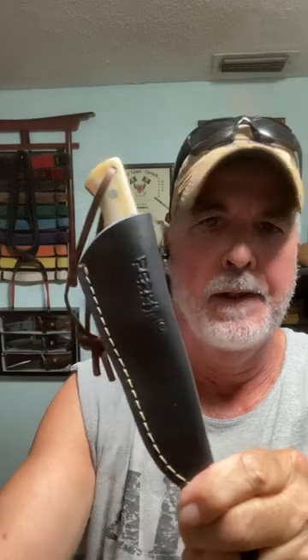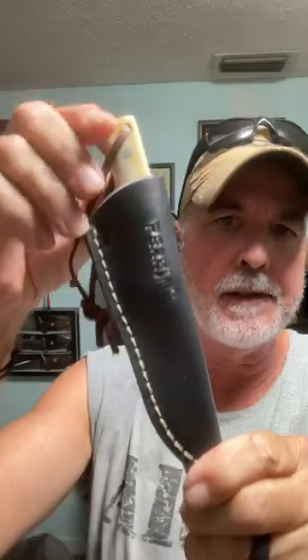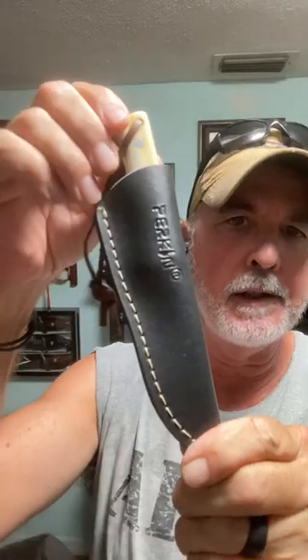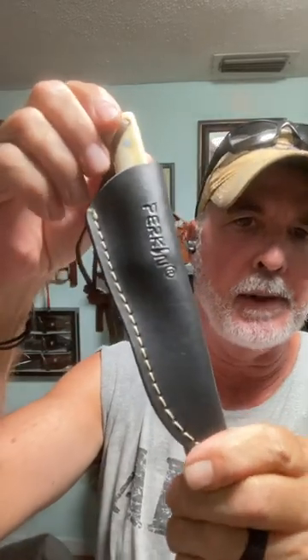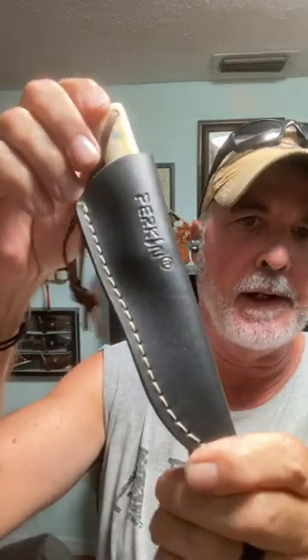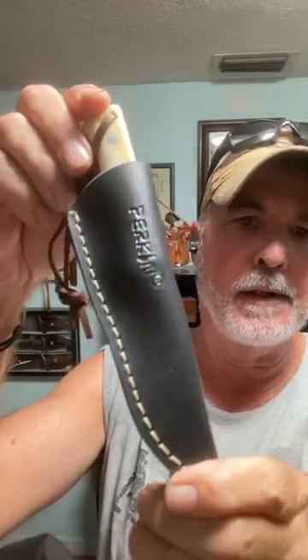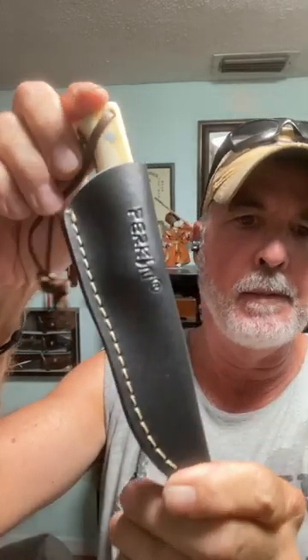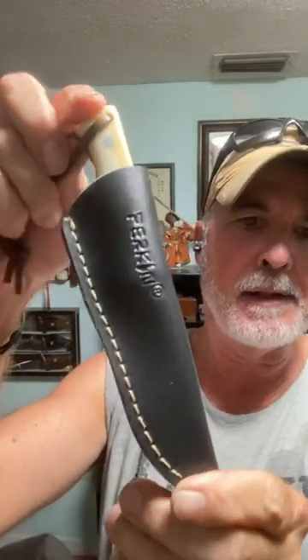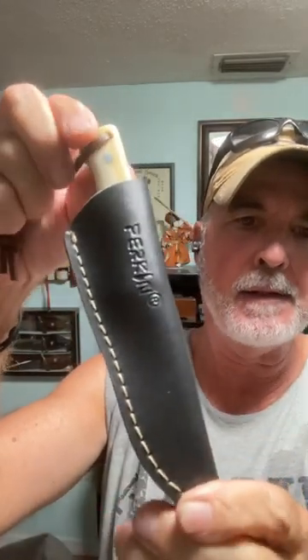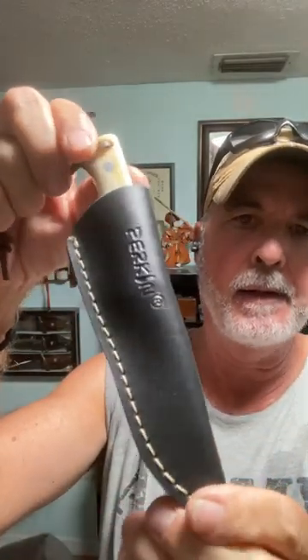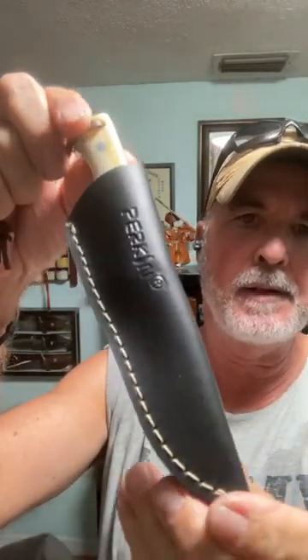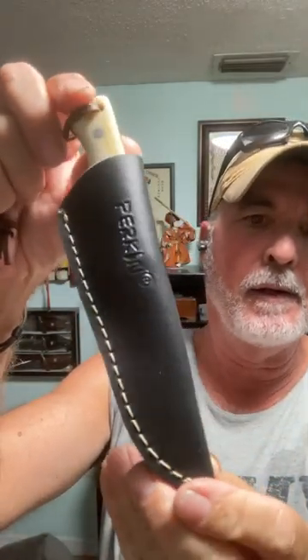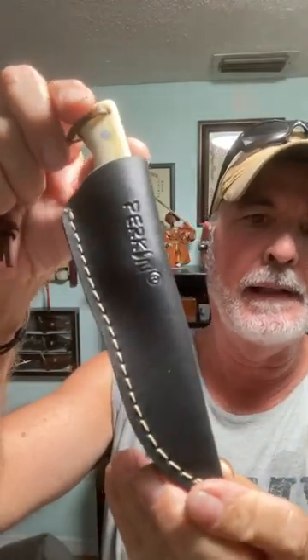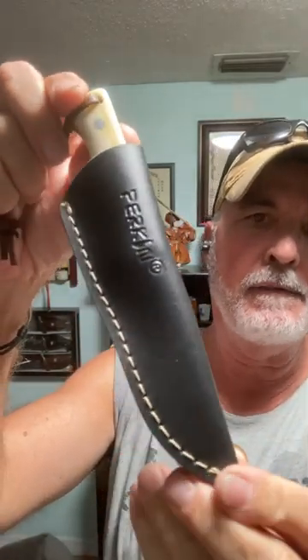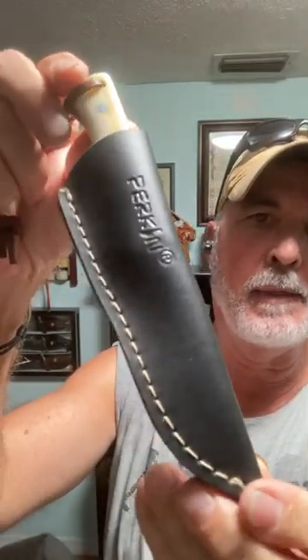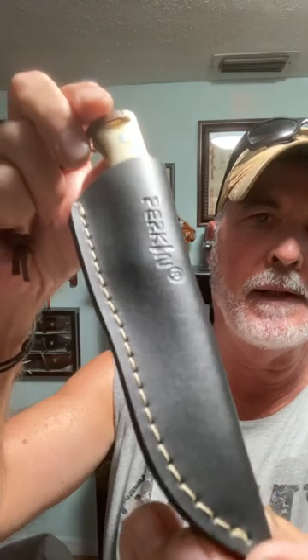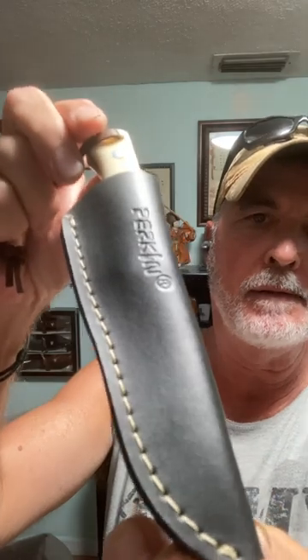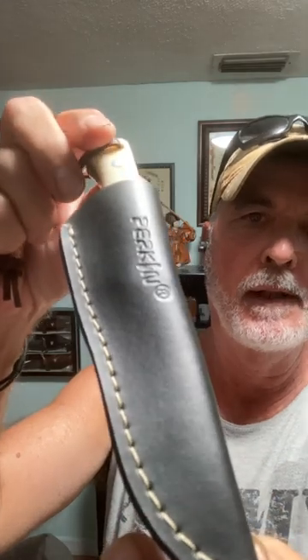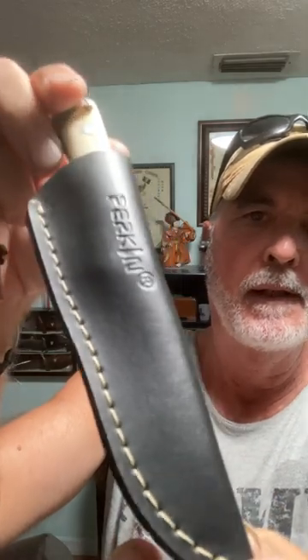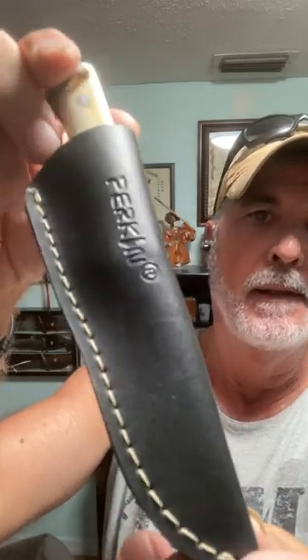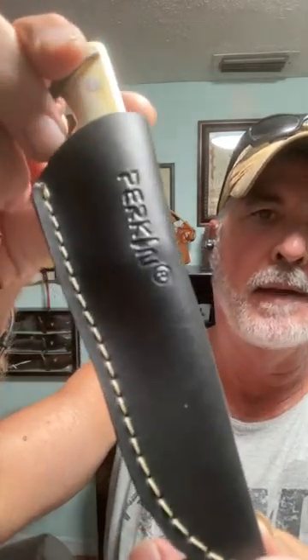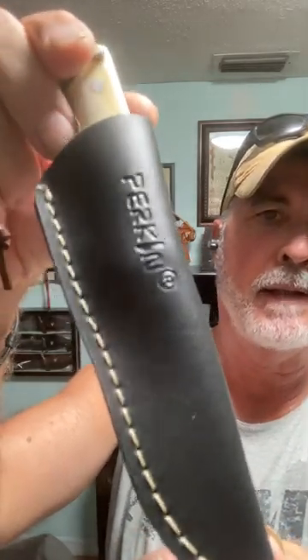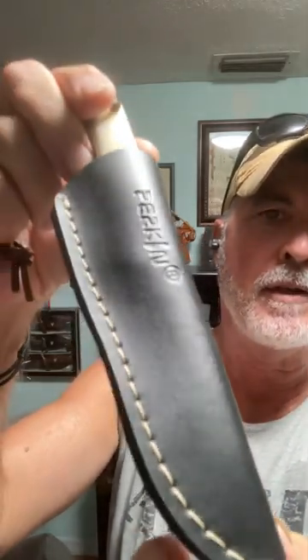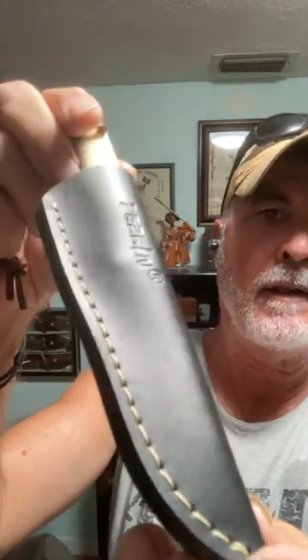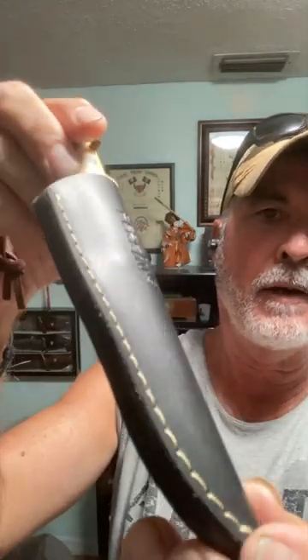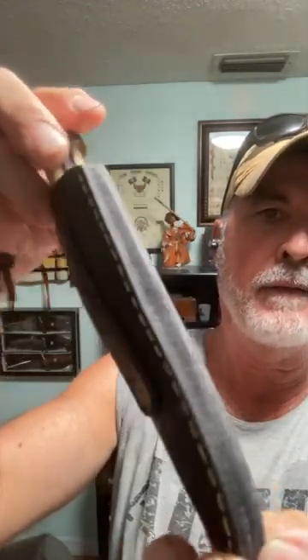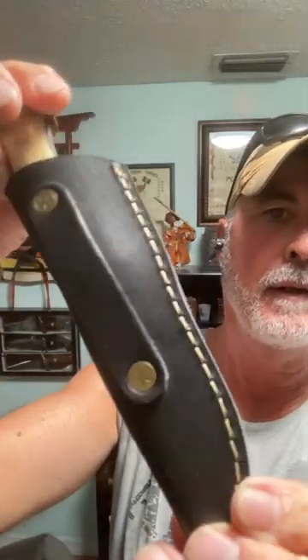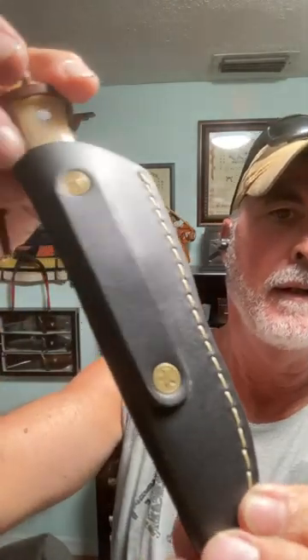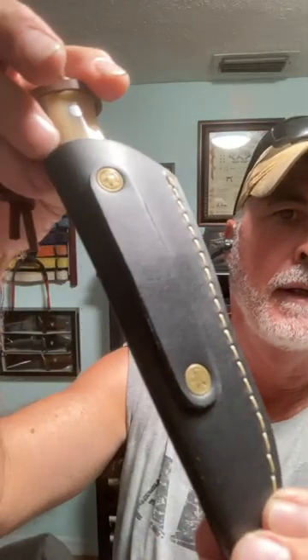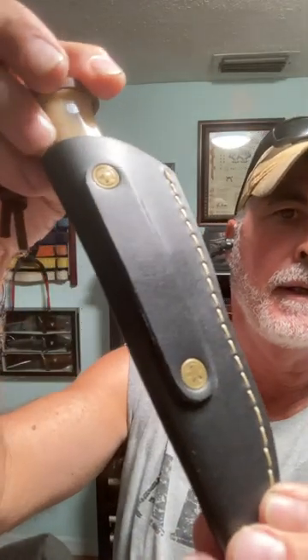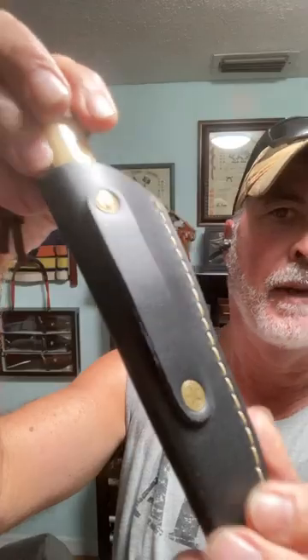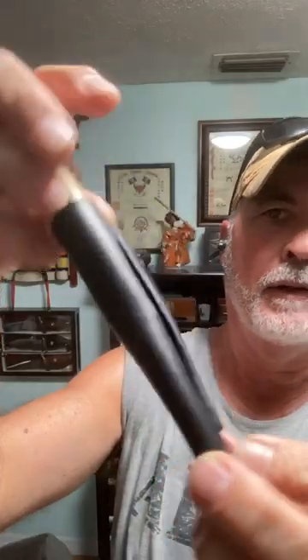This is the Perkins Damascus Steel Hunting Fixed Blade Knife. Nice leather sheath, handcrafted. Nice belt loop.